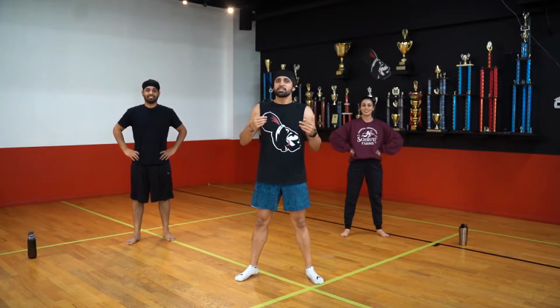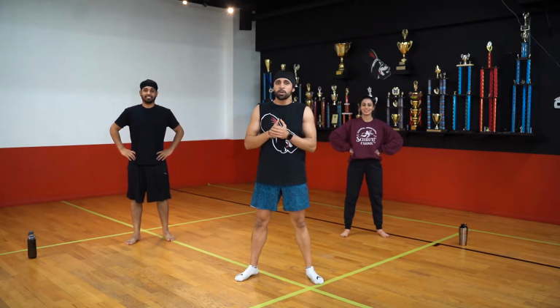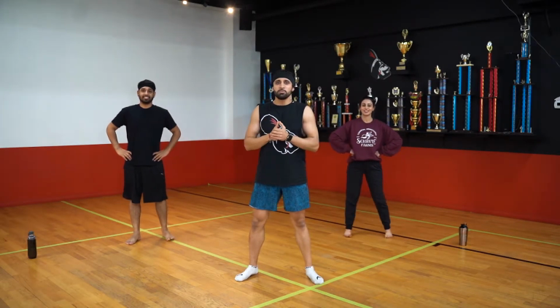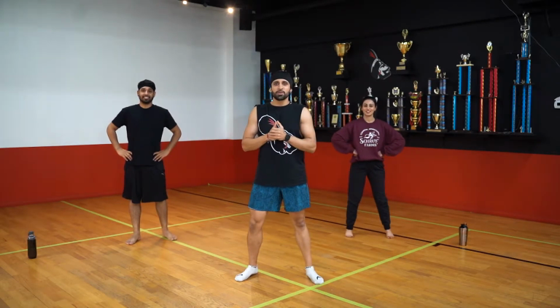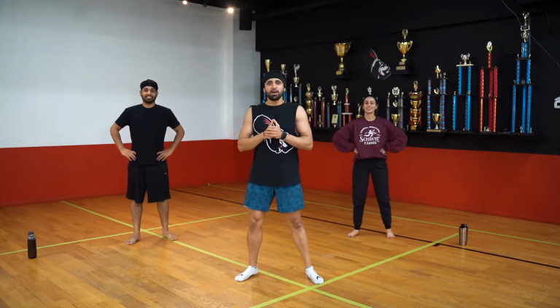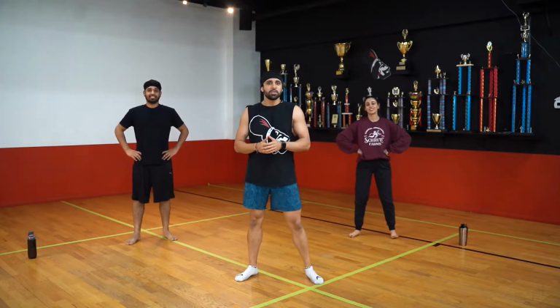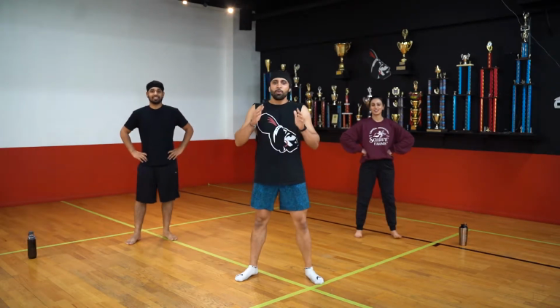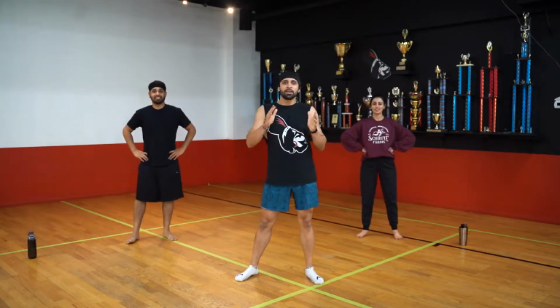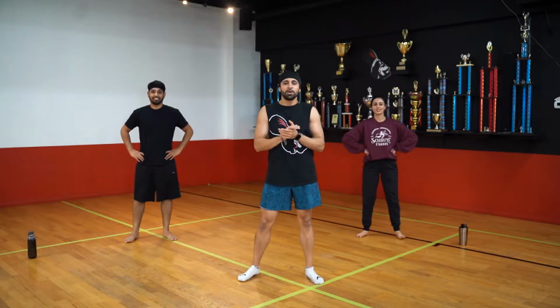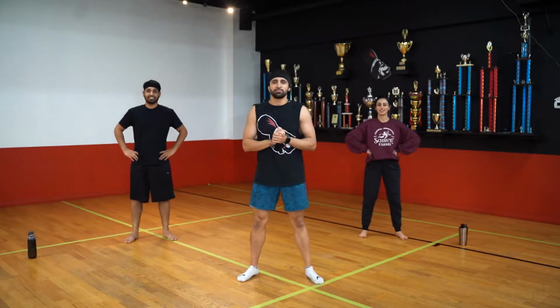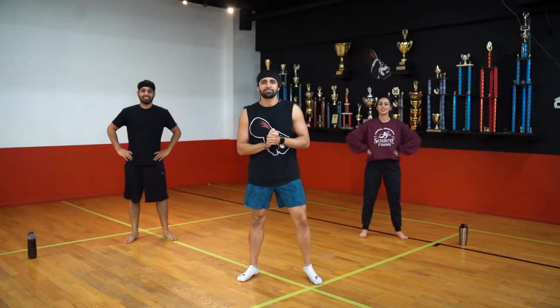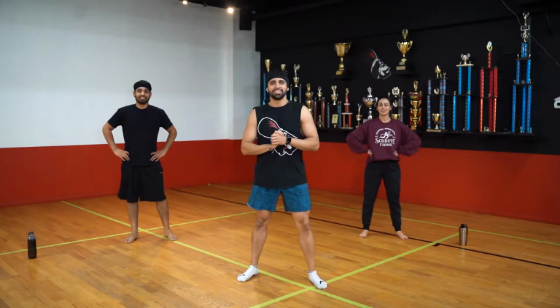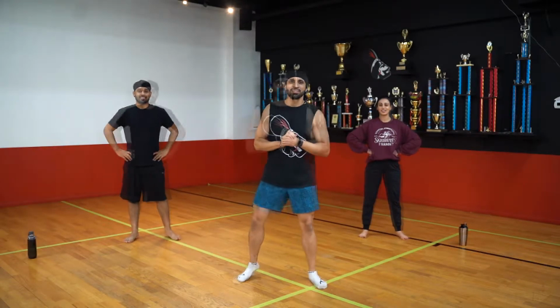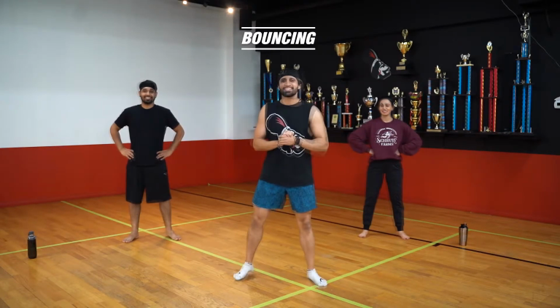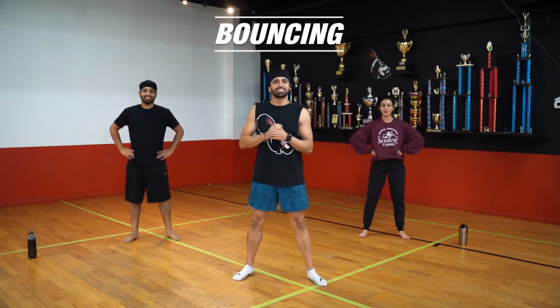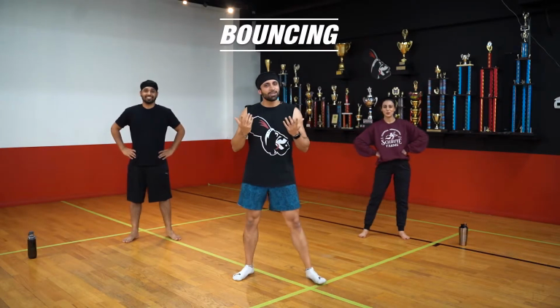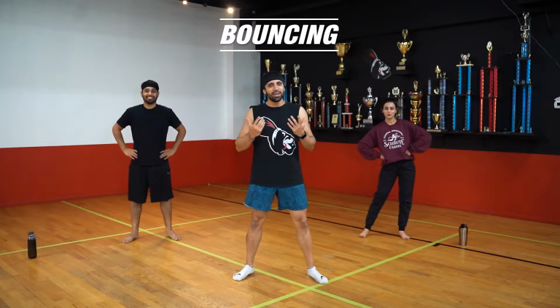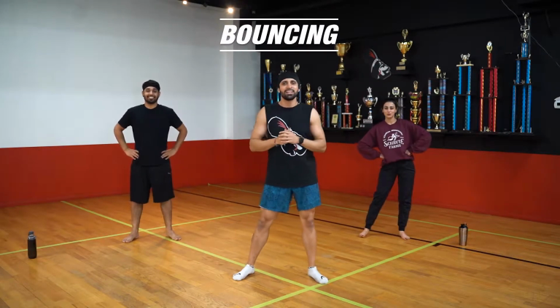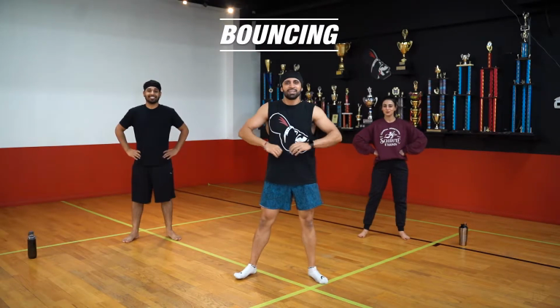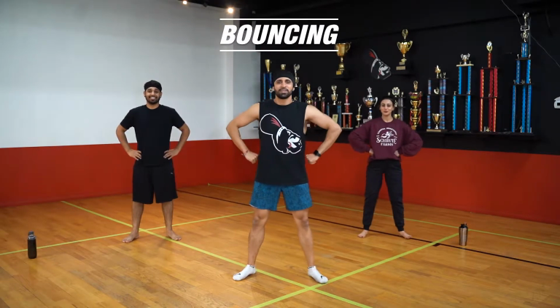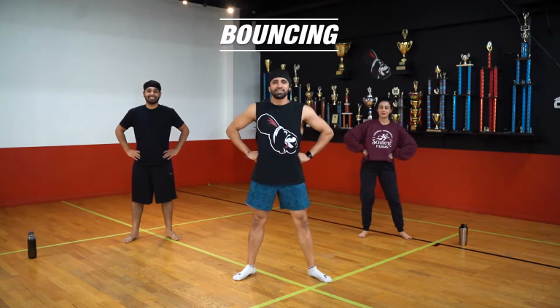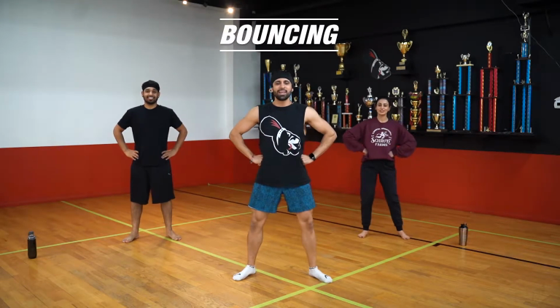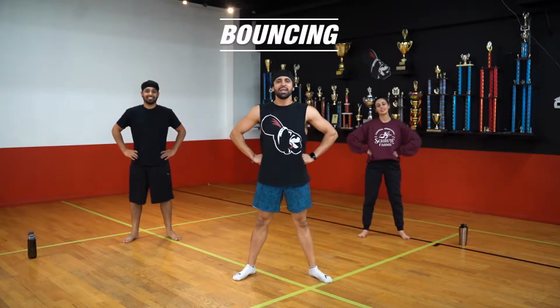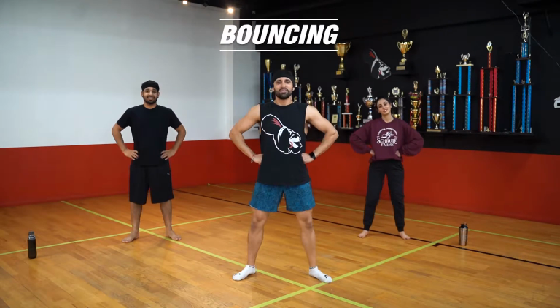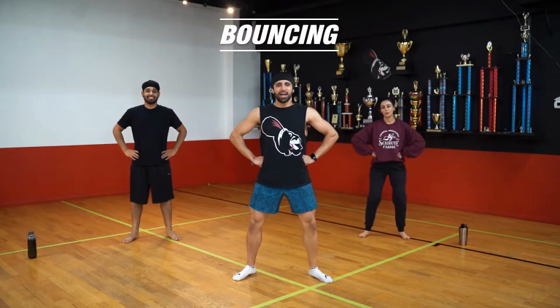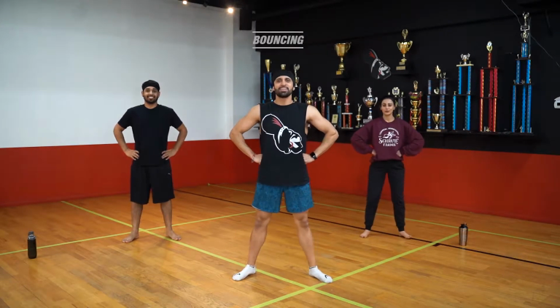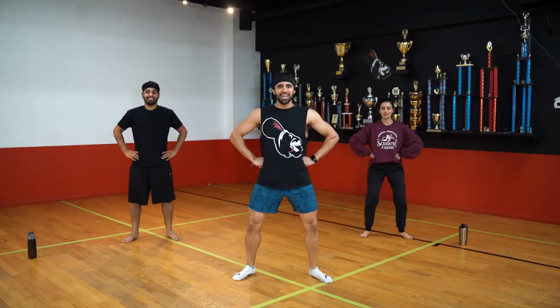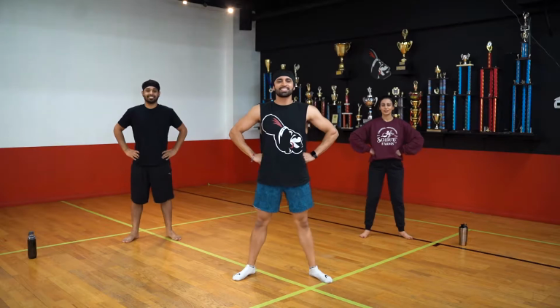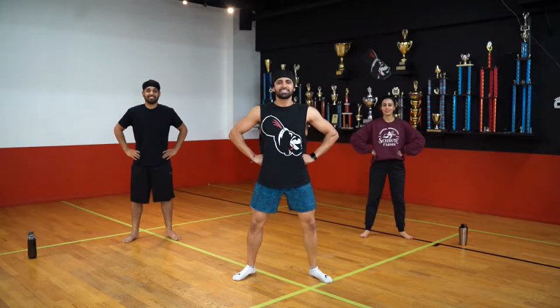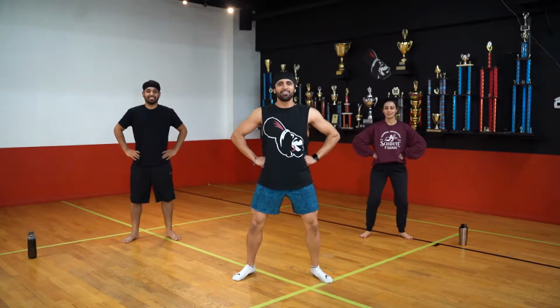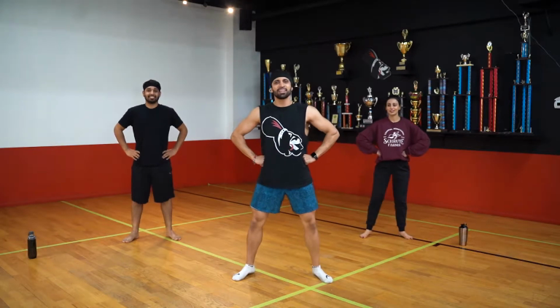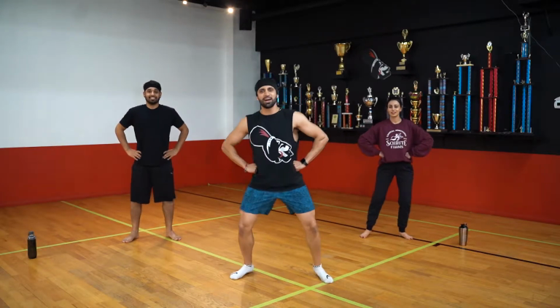All right, so we're going to do this with music right now and we're going to get going. We're going to have smiles on. Ready? Five, six, seven, go.